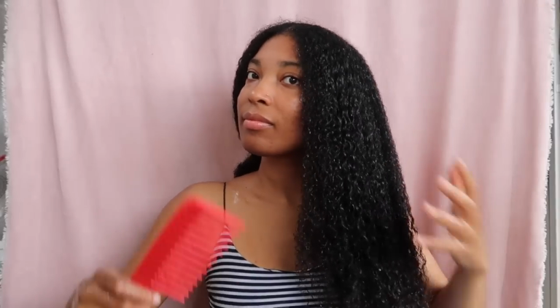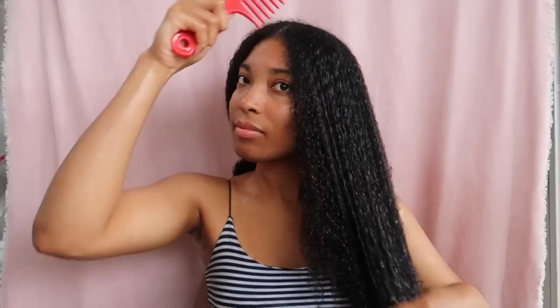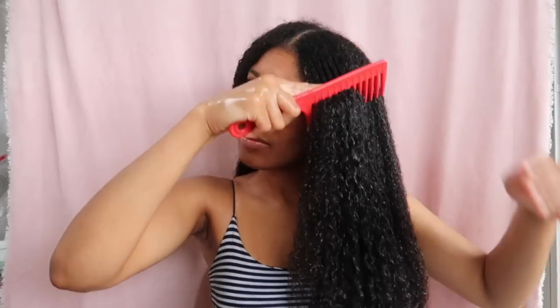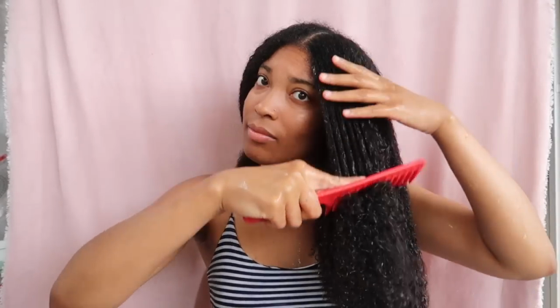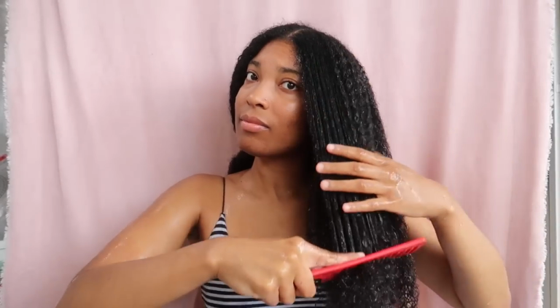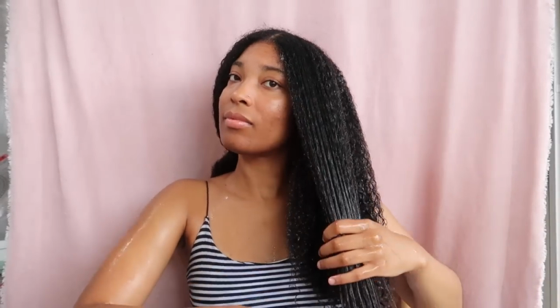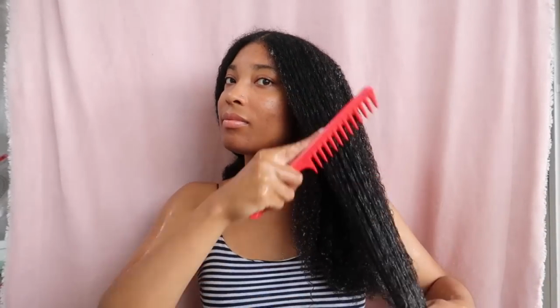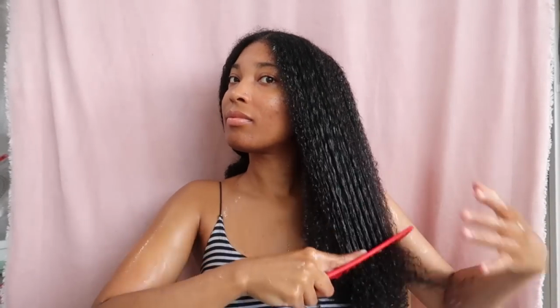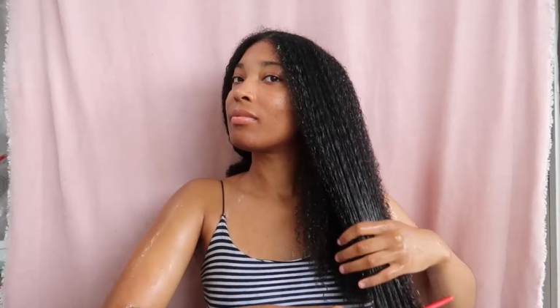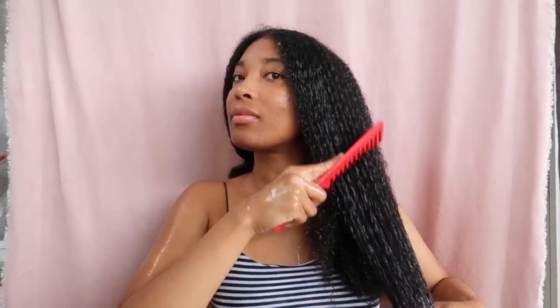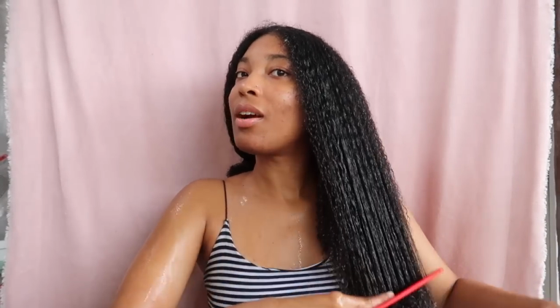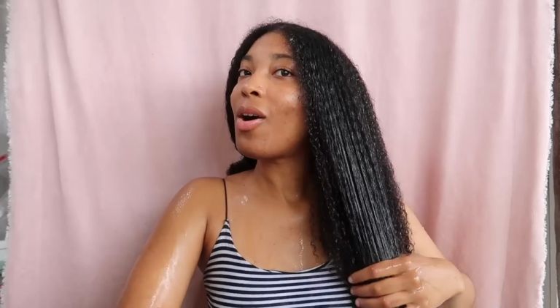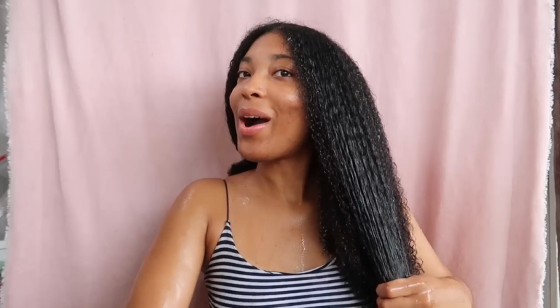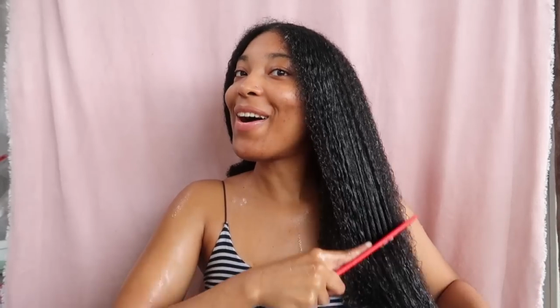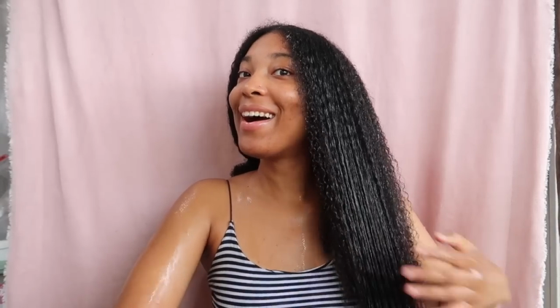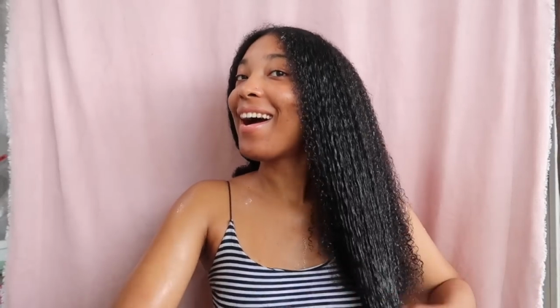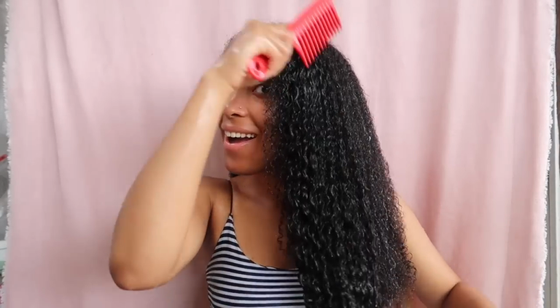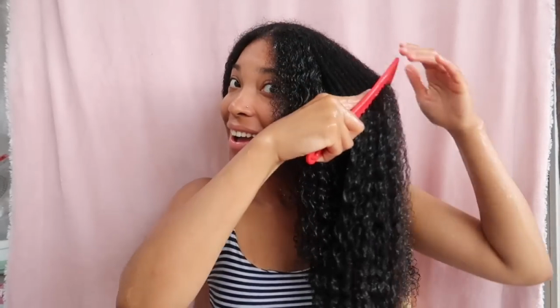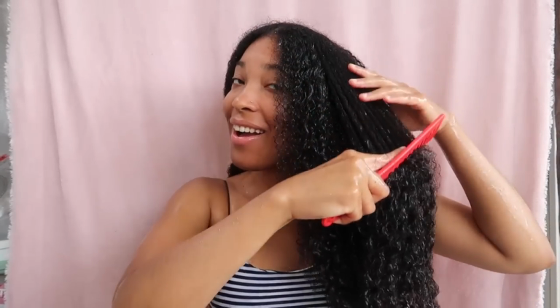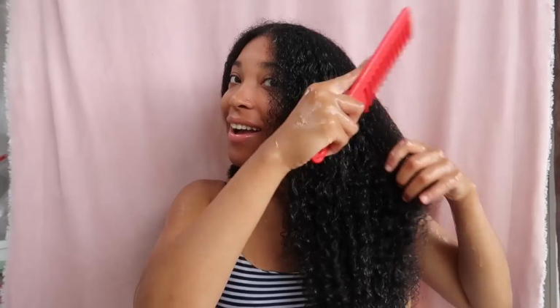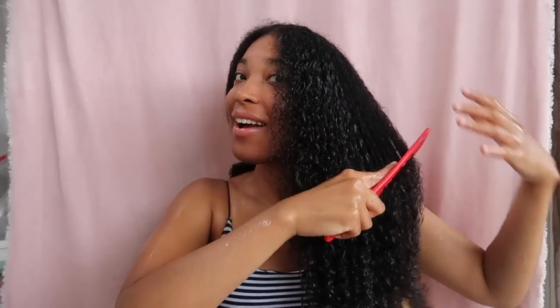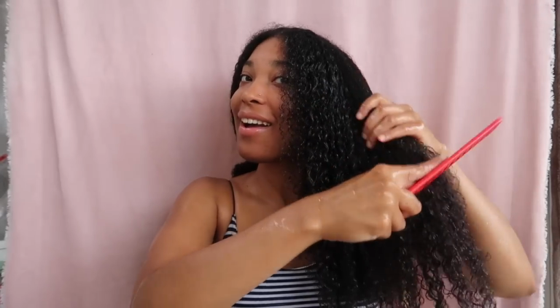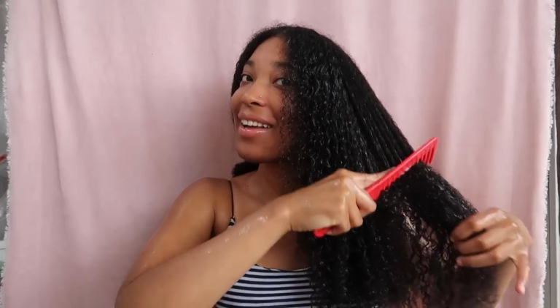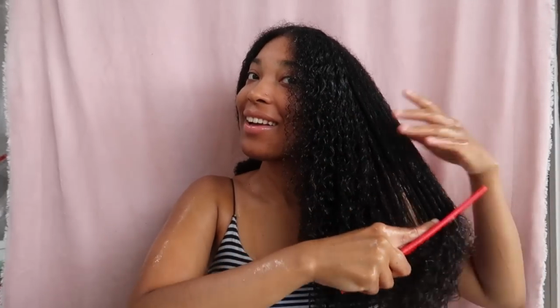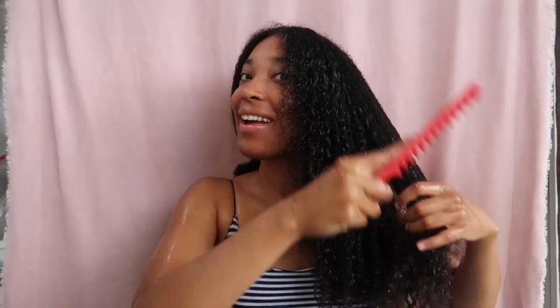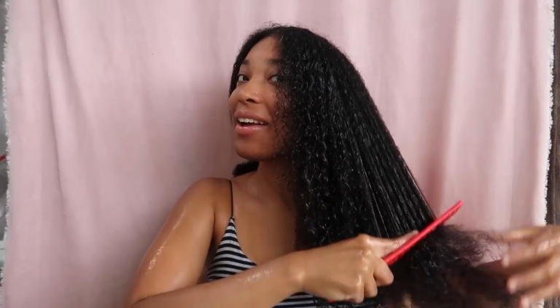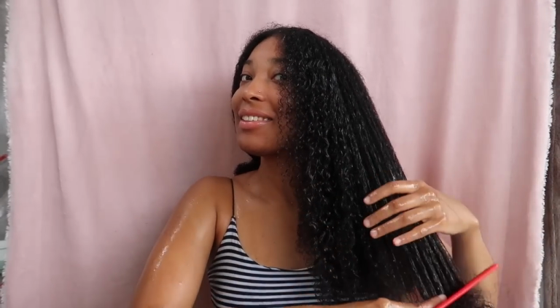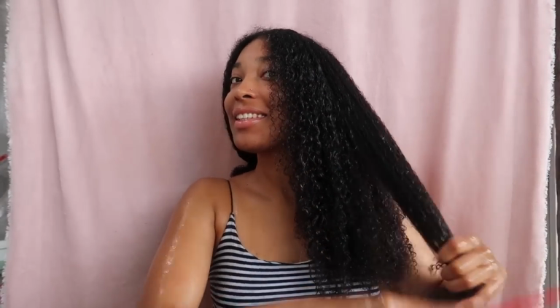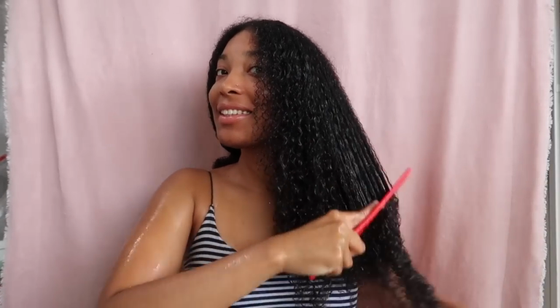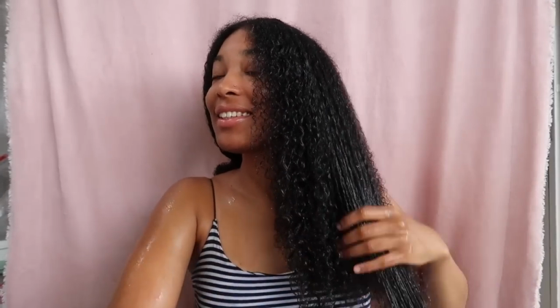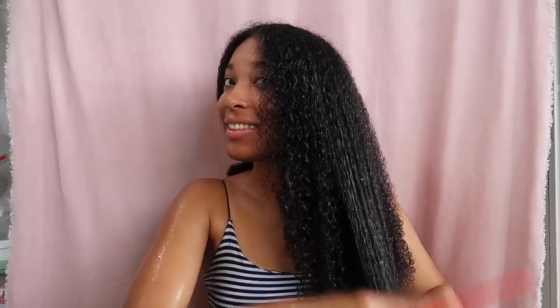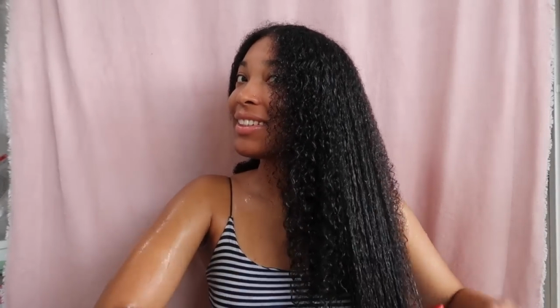Now let's do a detangling test with the wide-tooth comb. As you can see, the detangling process using flaxseed gel is way easier. I love it so much — it's so satisfying!